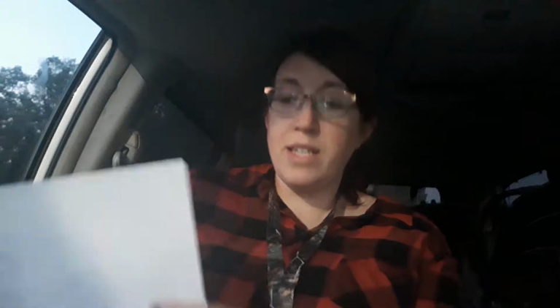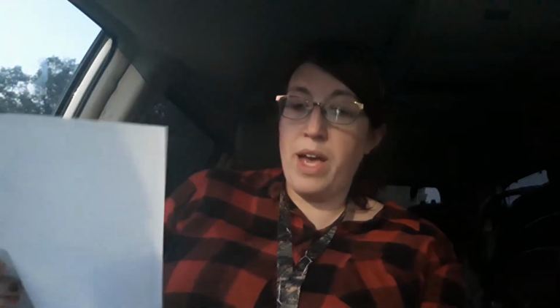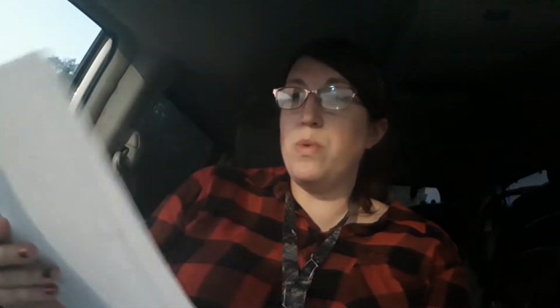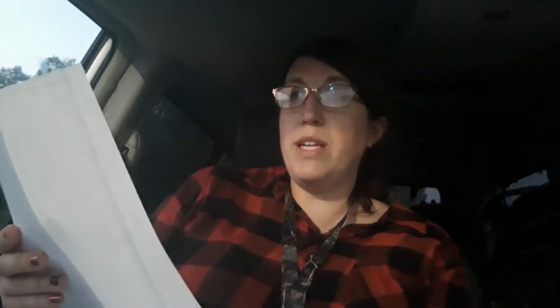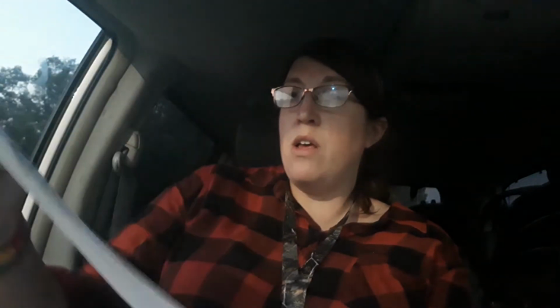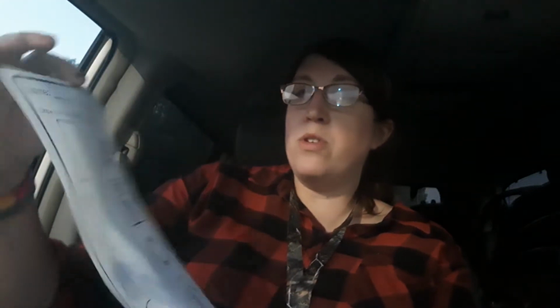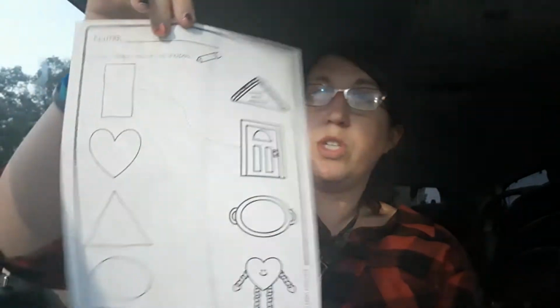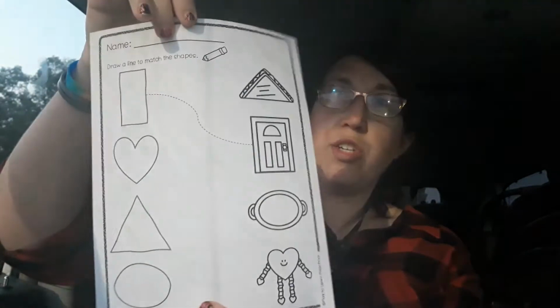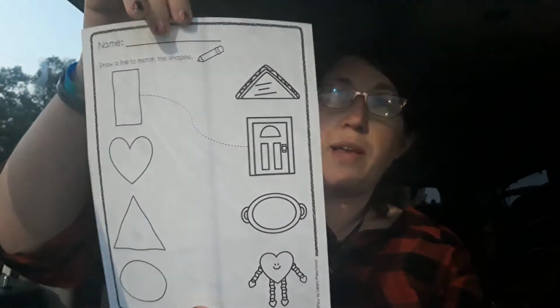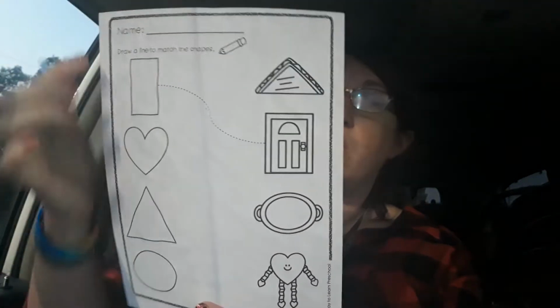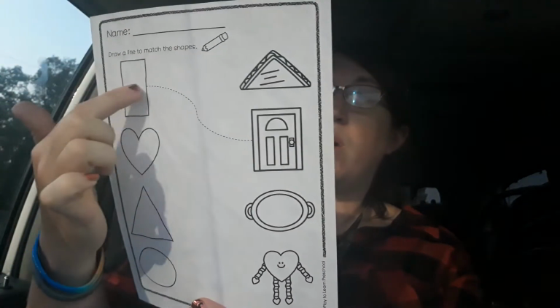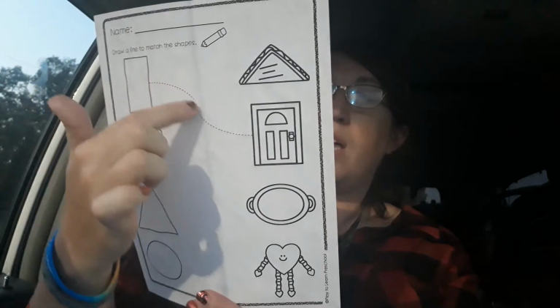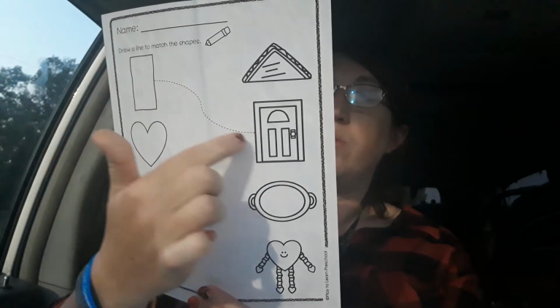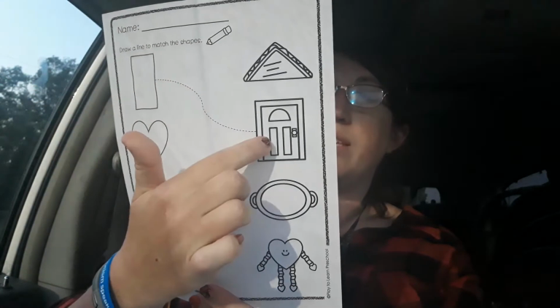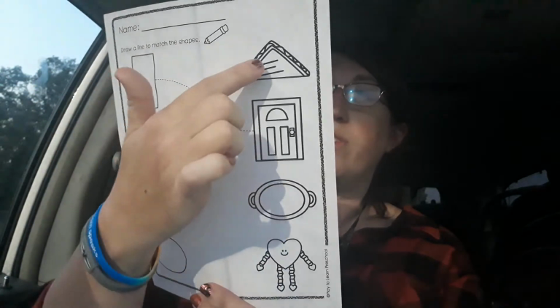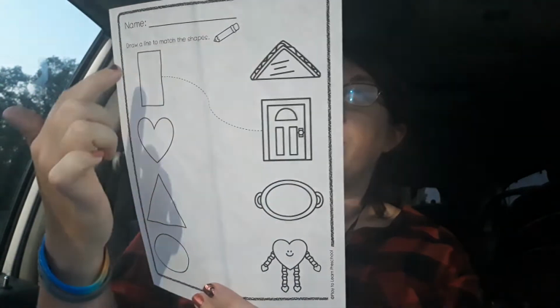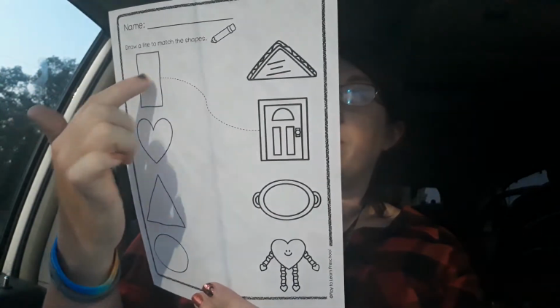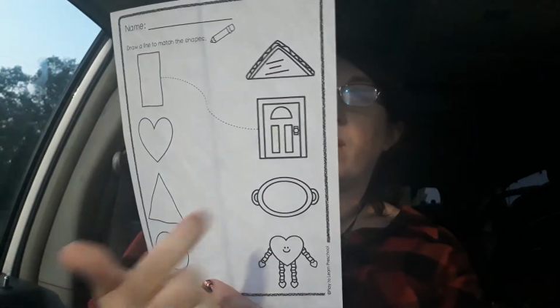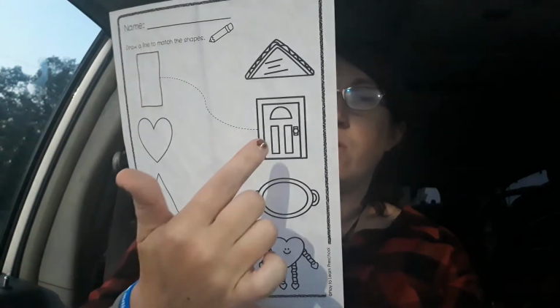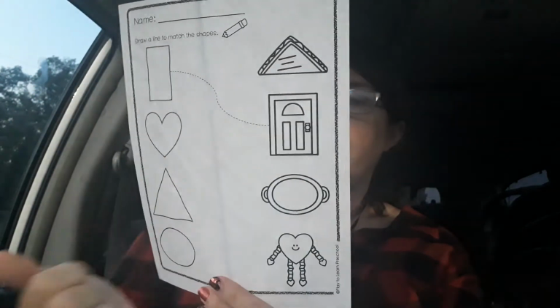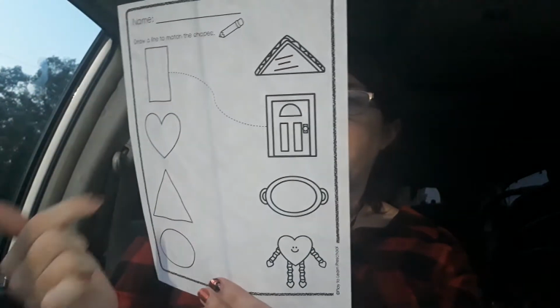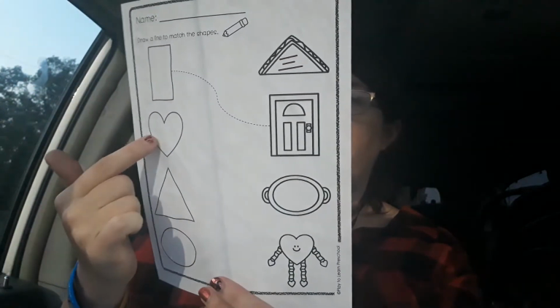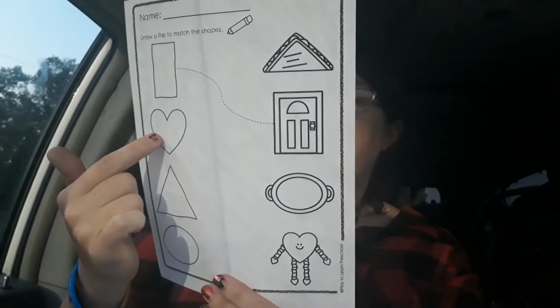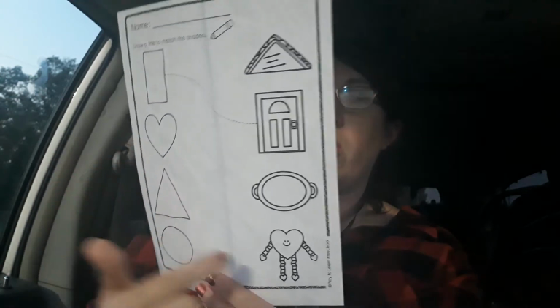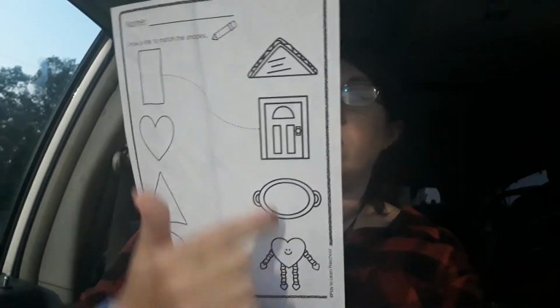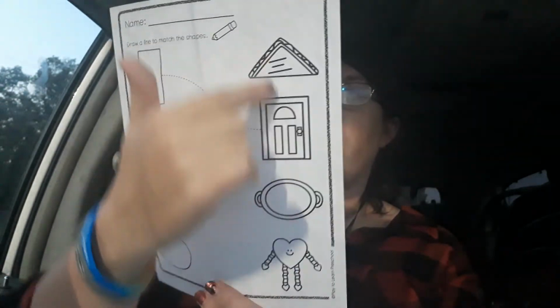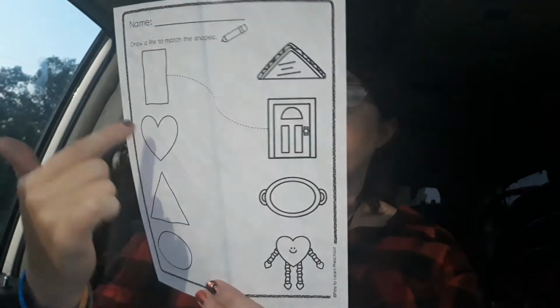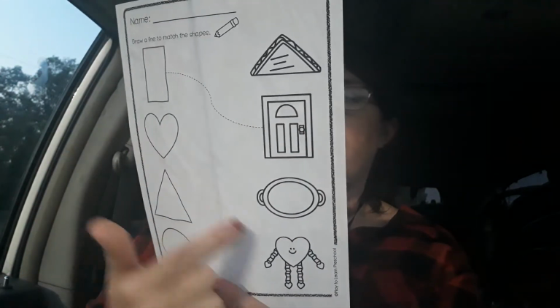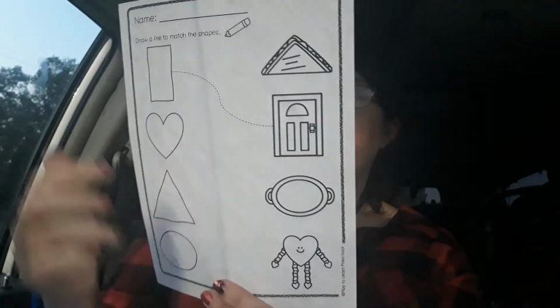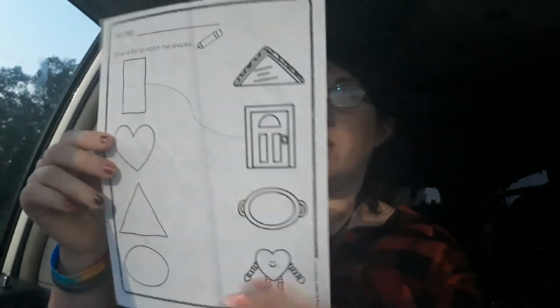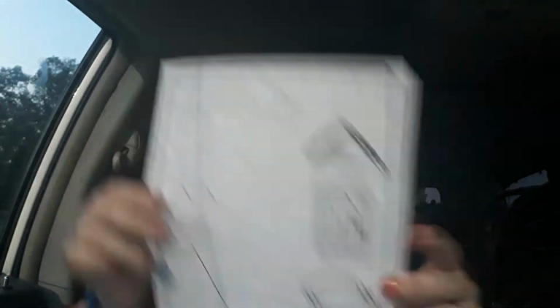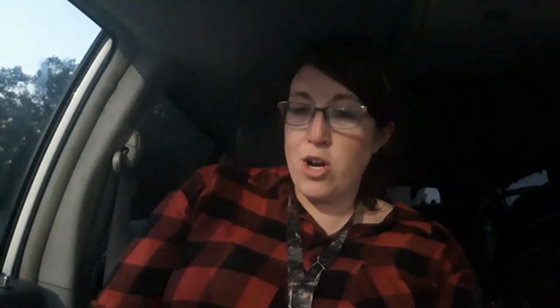Today we have two worksheets. The first worksheet is on shapes. Draw a line to the things that are the same shape. This is a rectangle. This is a rectangle. This is a heart. Do you see a heart here? Trace it to the other heart.